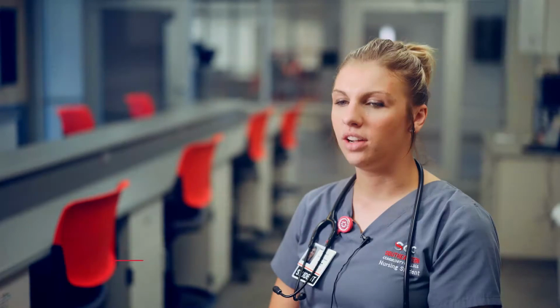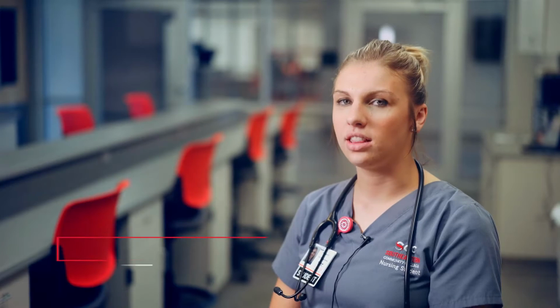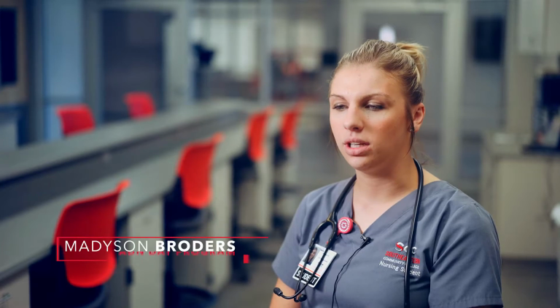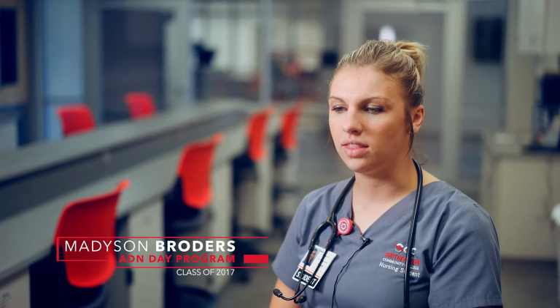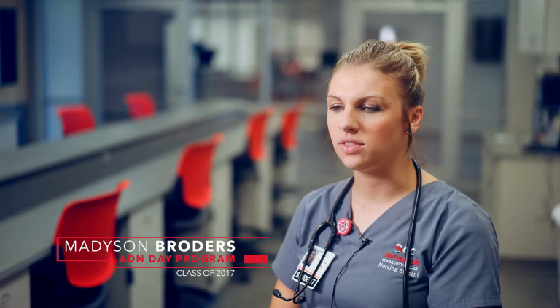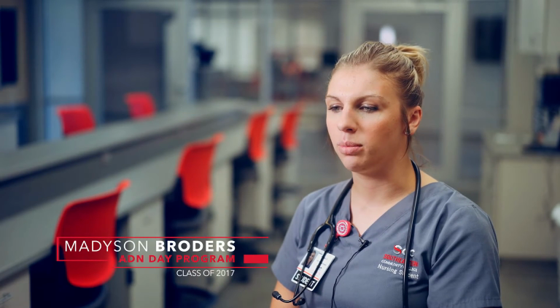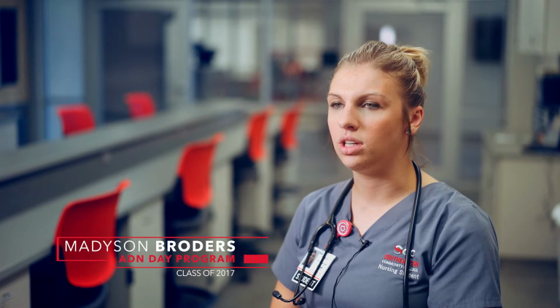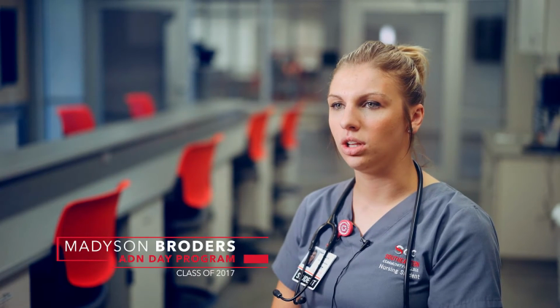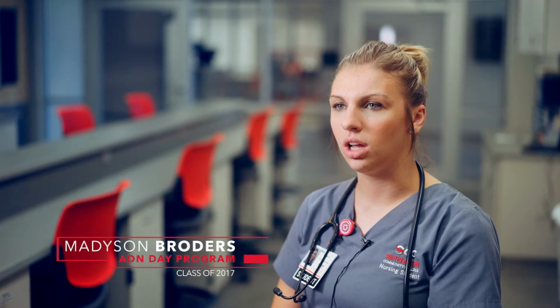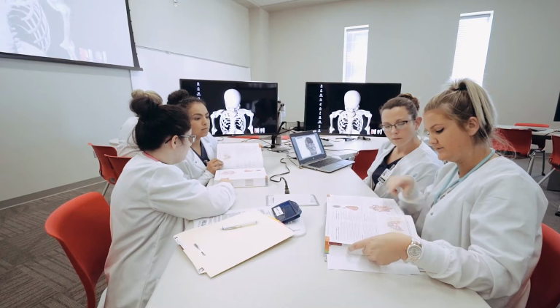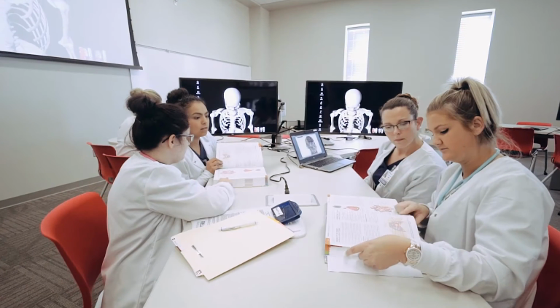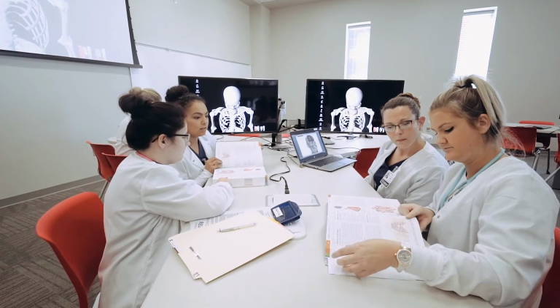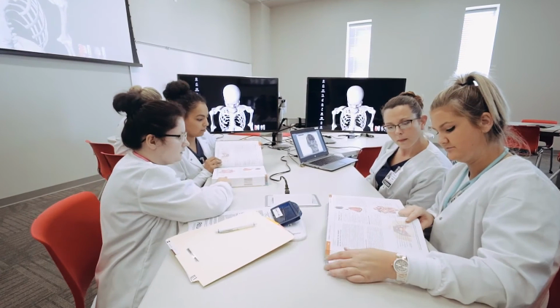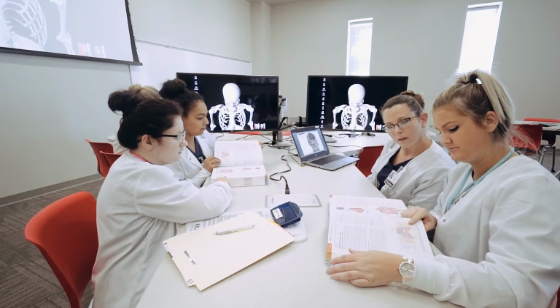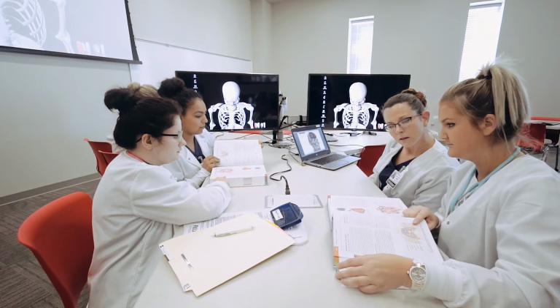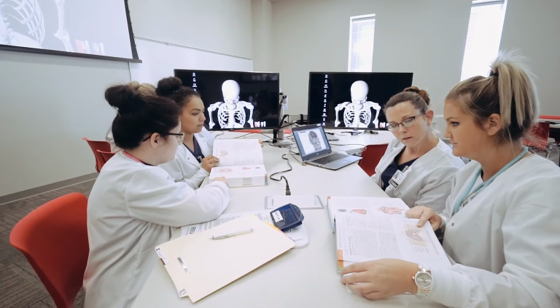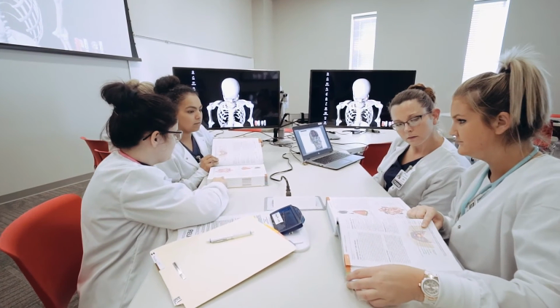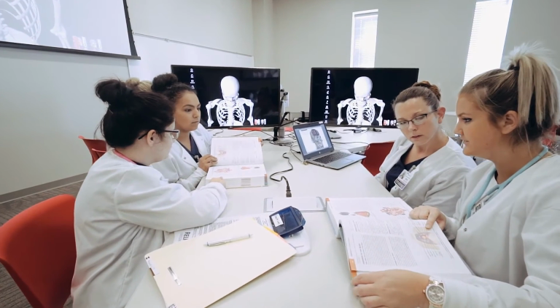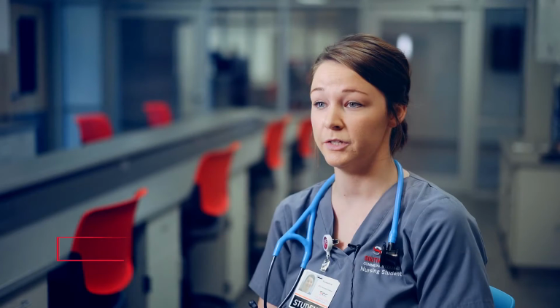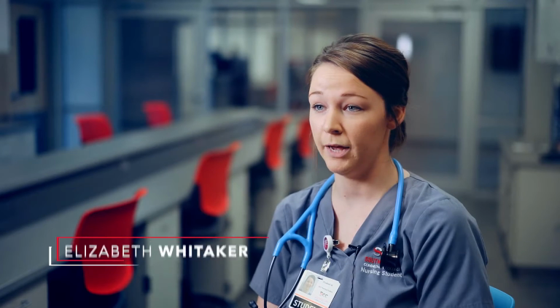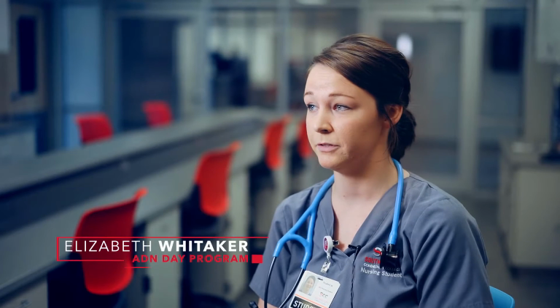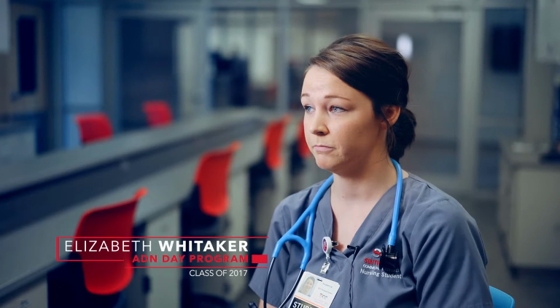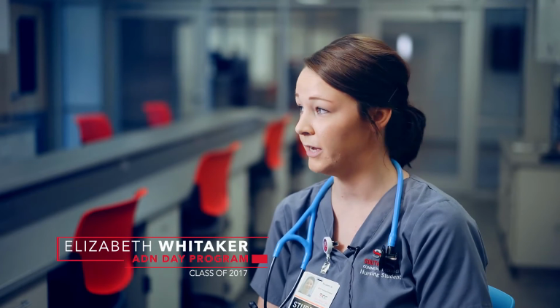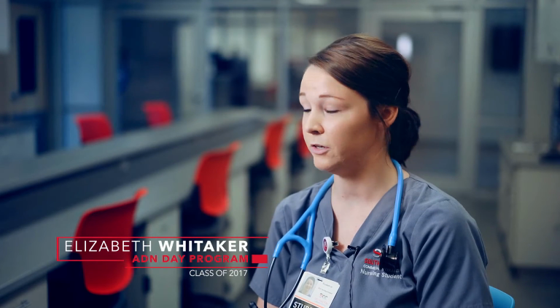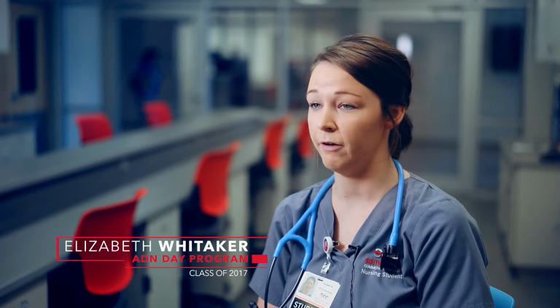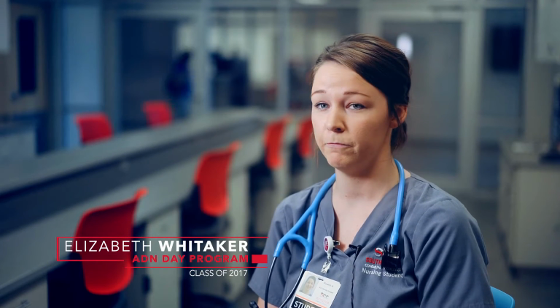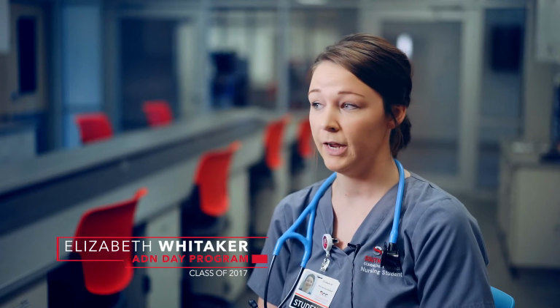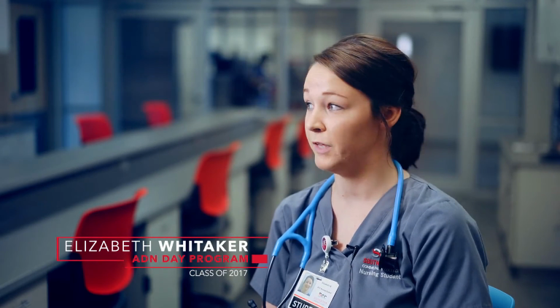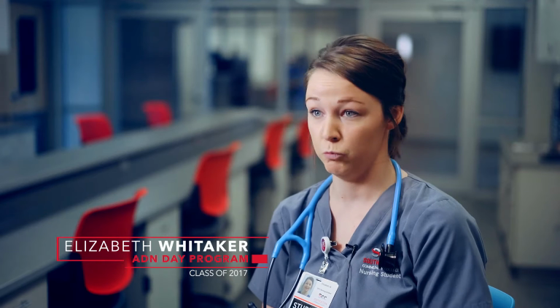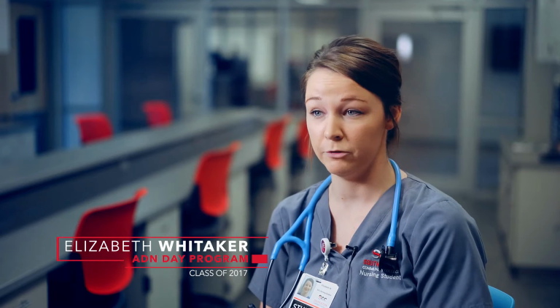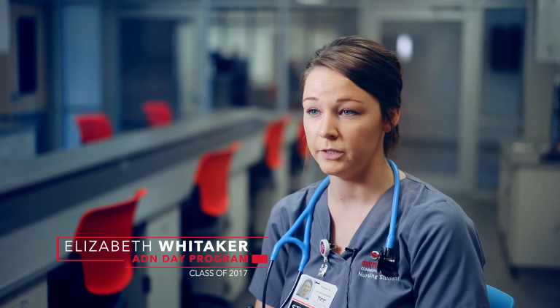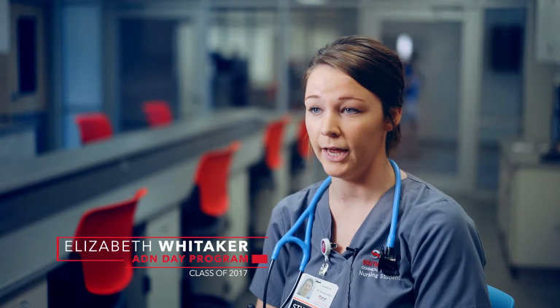I really like the new building. I think it gives a better opportunity to learn. Everything is right here — you don't have to go anywhere. The Sim Lab is amazing. You have everything as real as it can get.